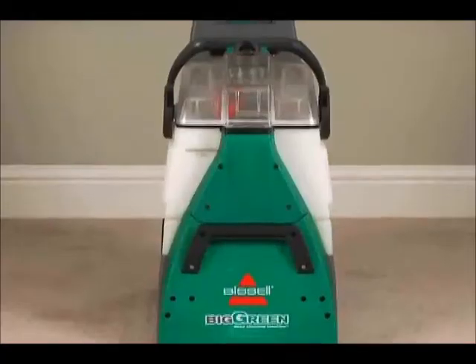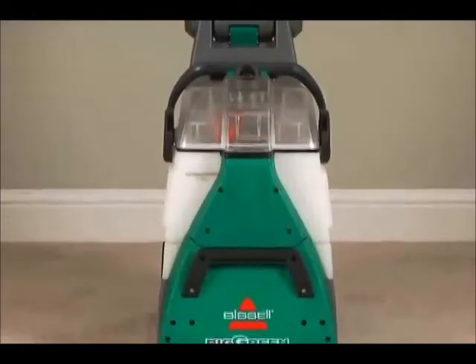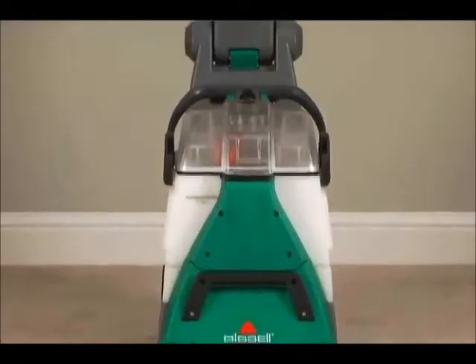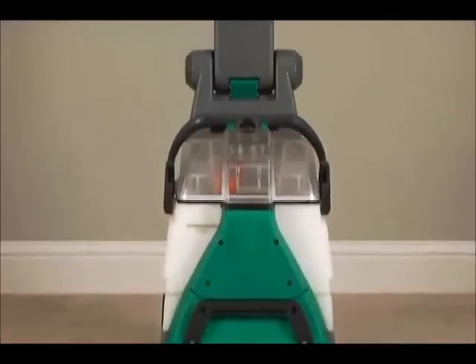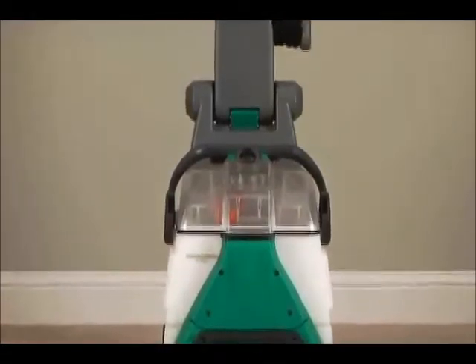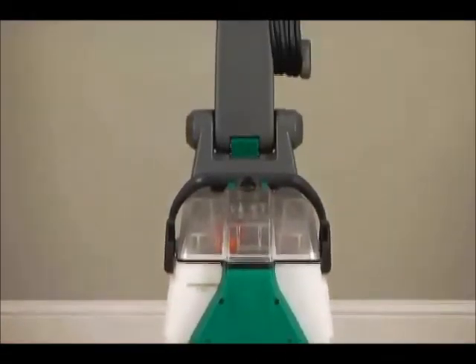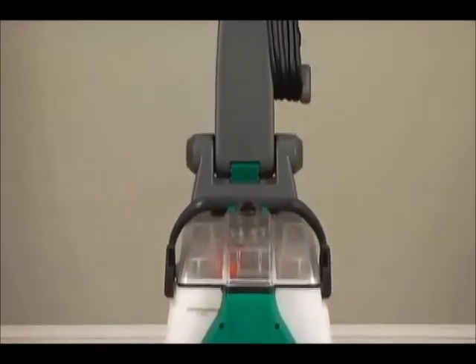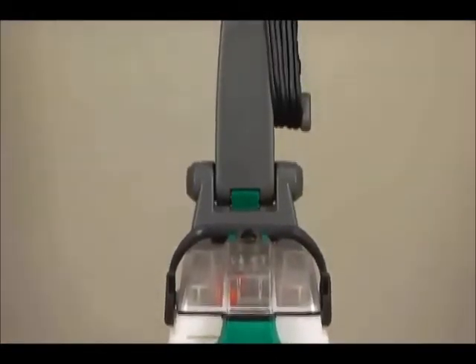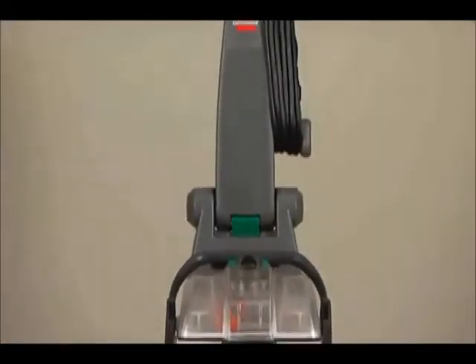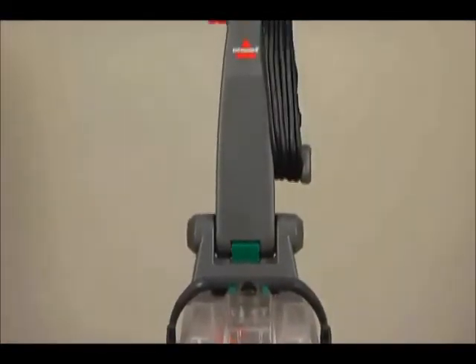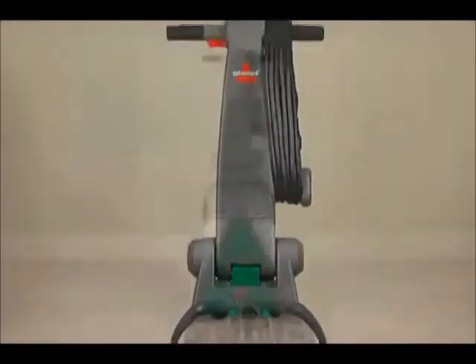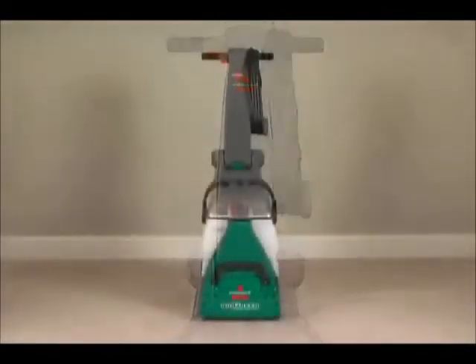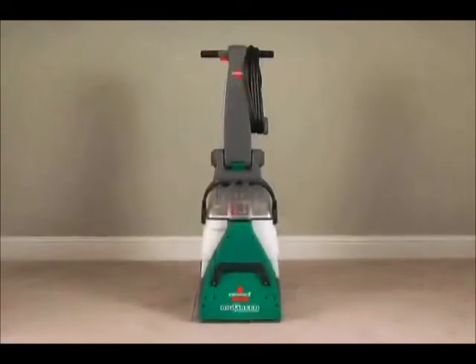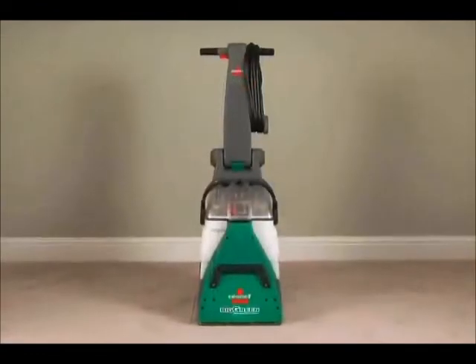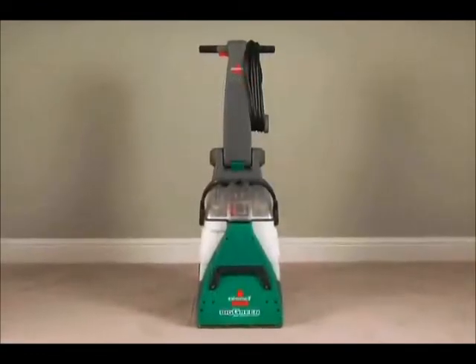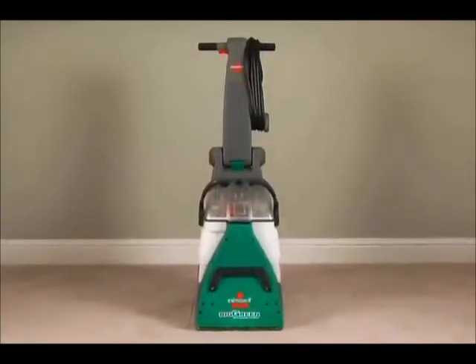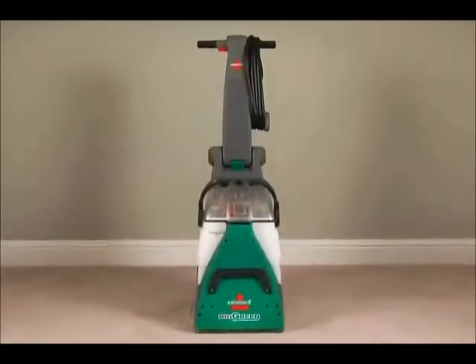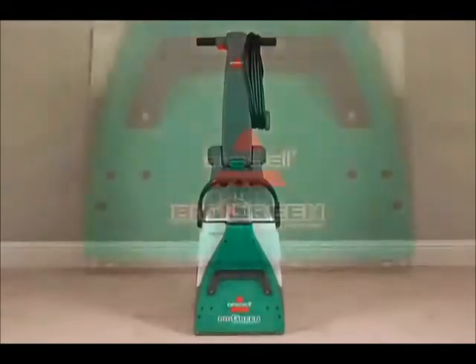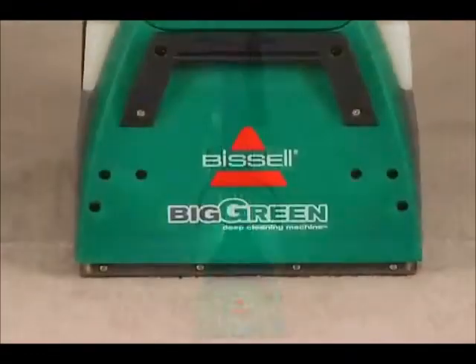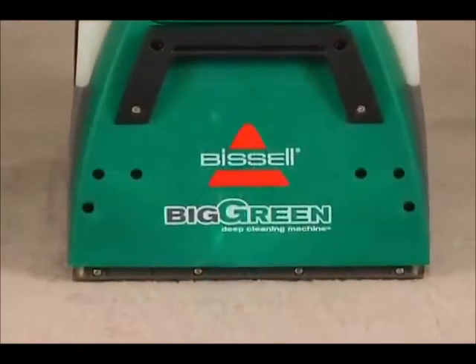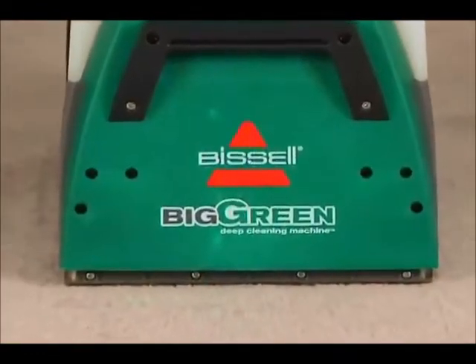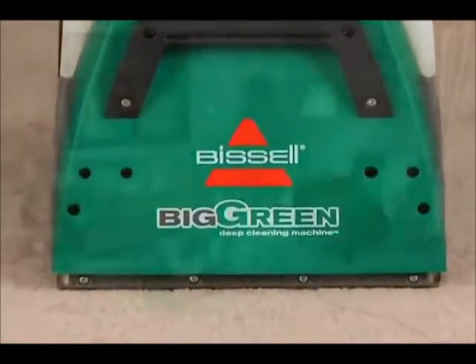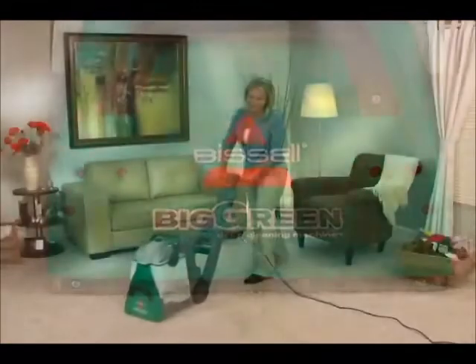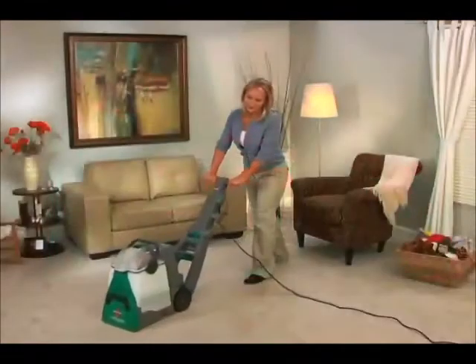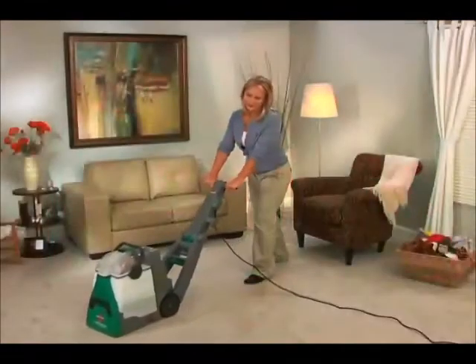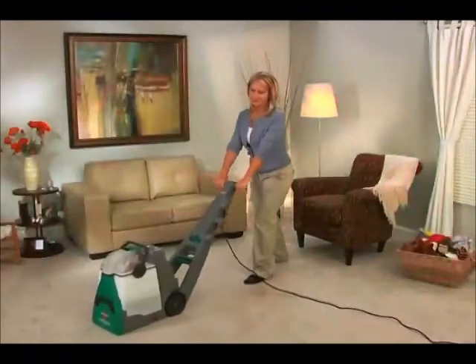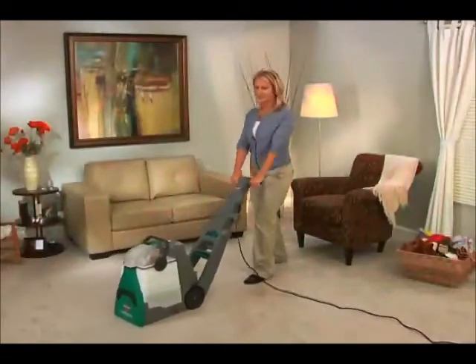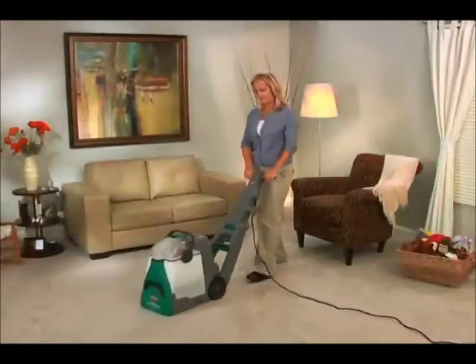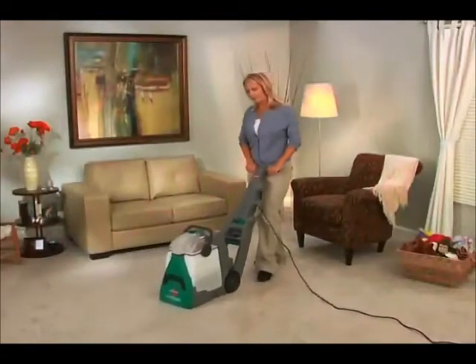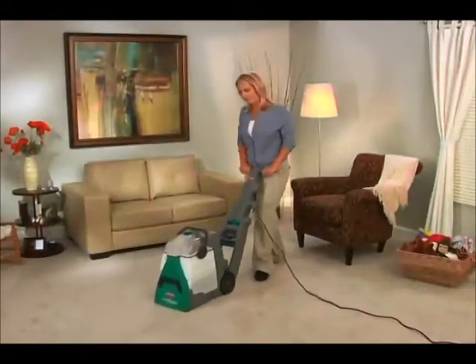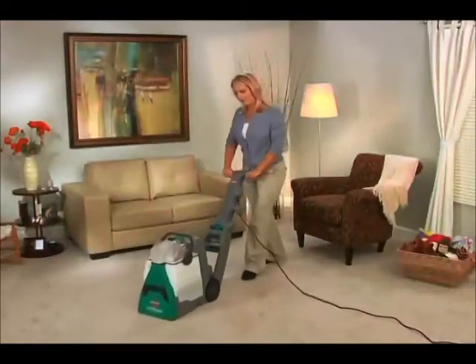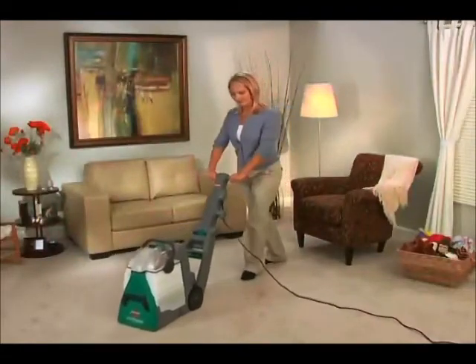When you need the best possible results and commercial grade durability, the Big Green Deep Cleaning Machine is the deep cleaner for you, giving you the best possible clean without the hassle of renting.